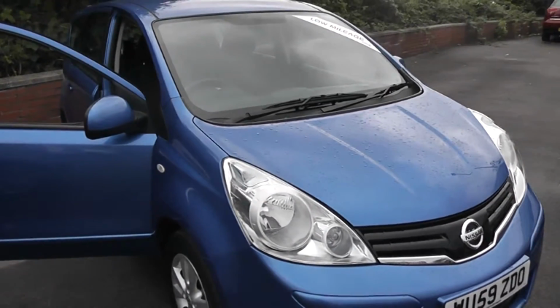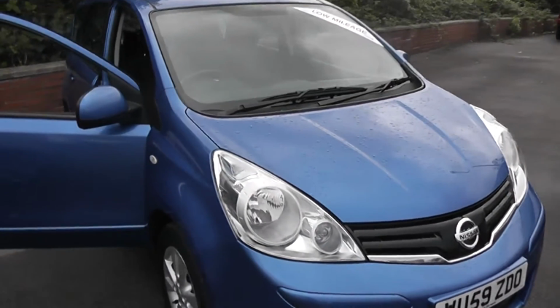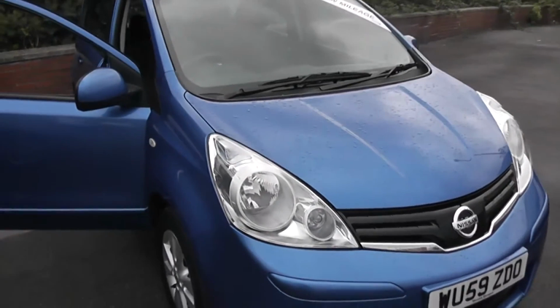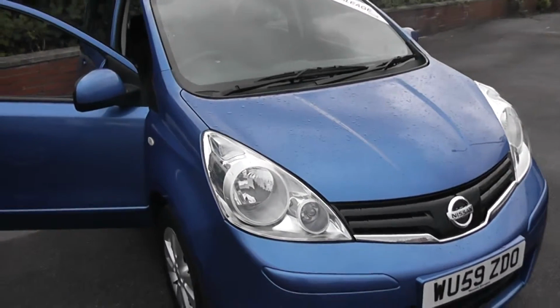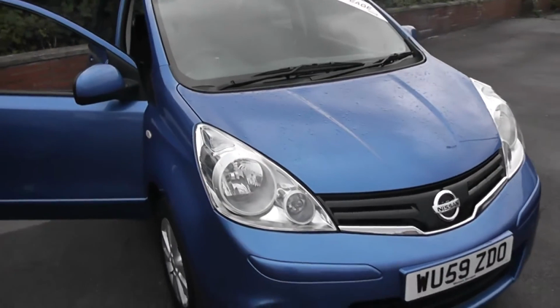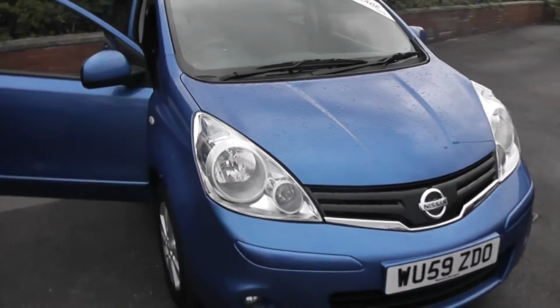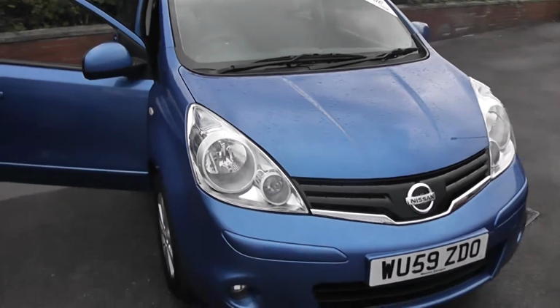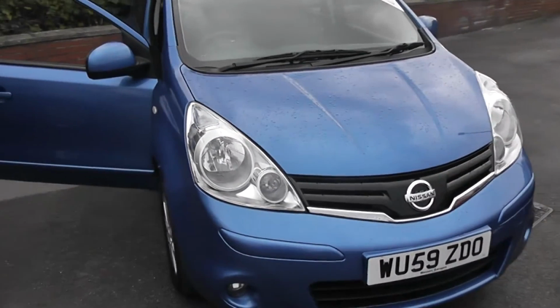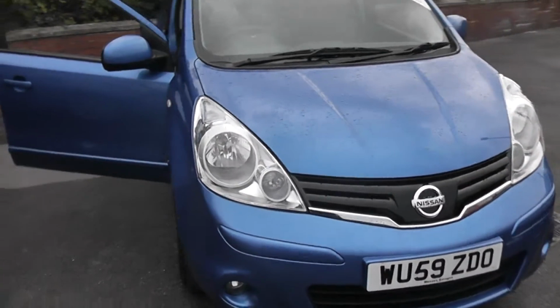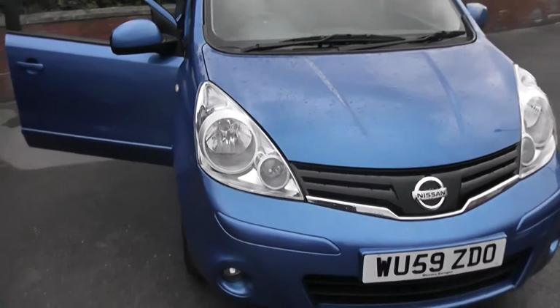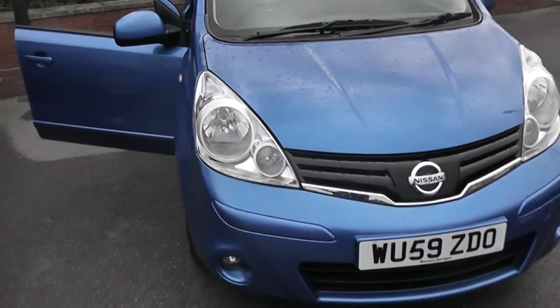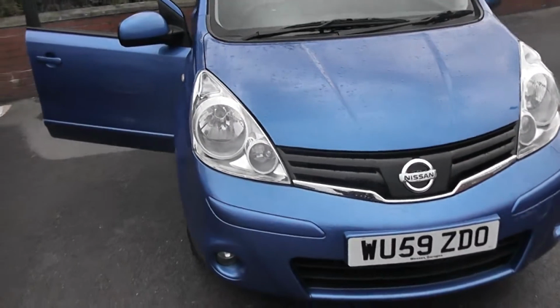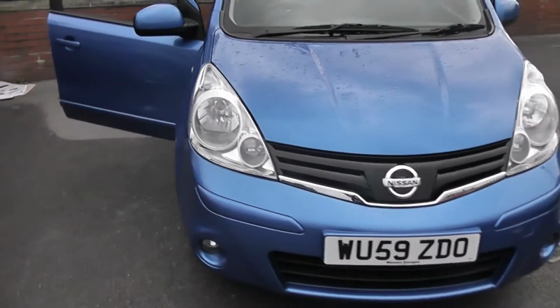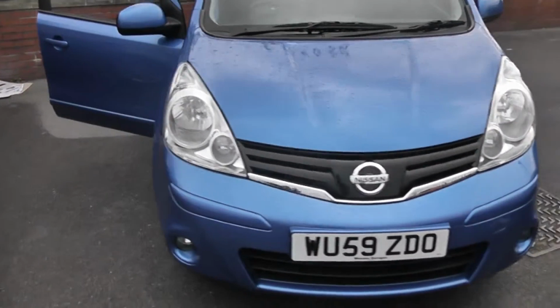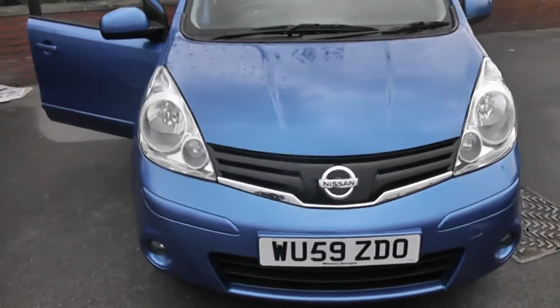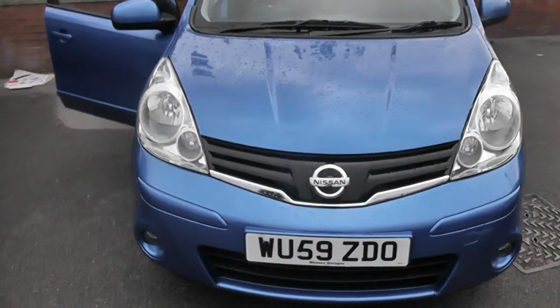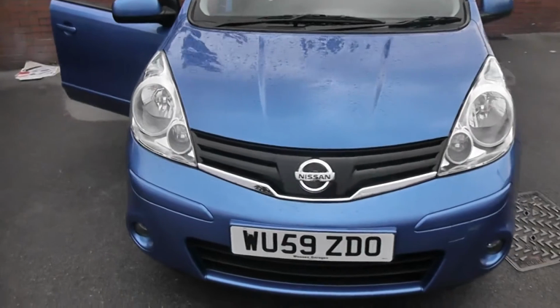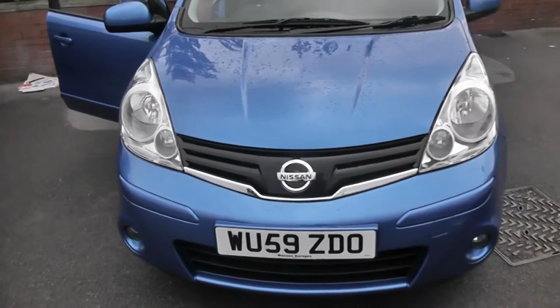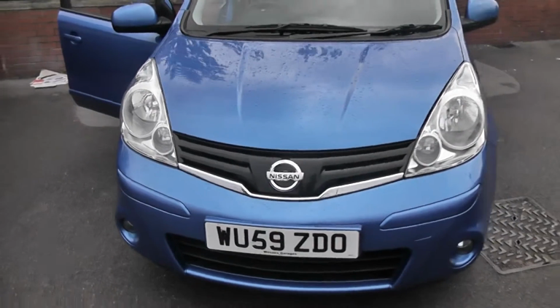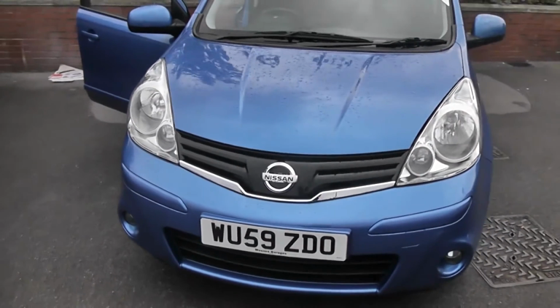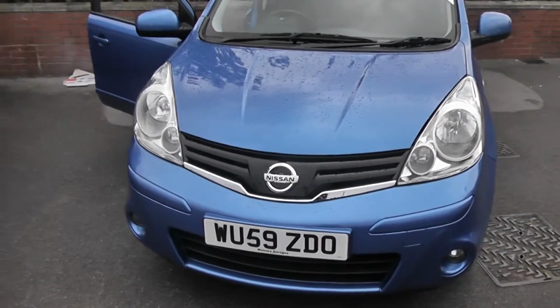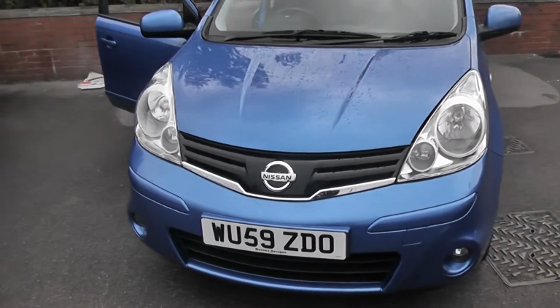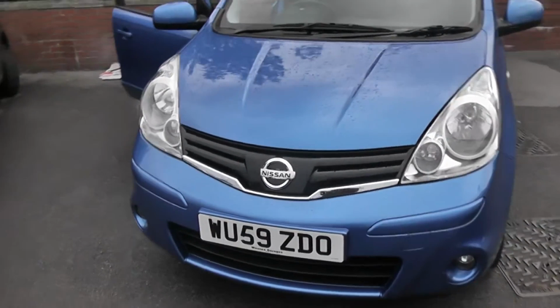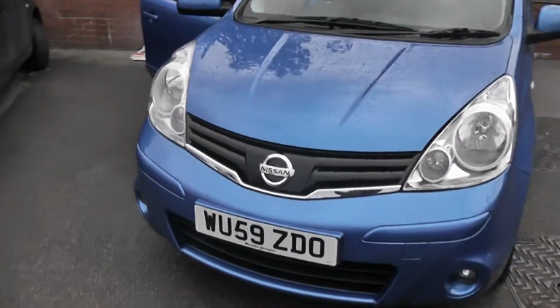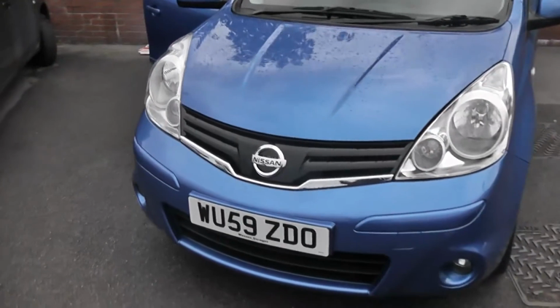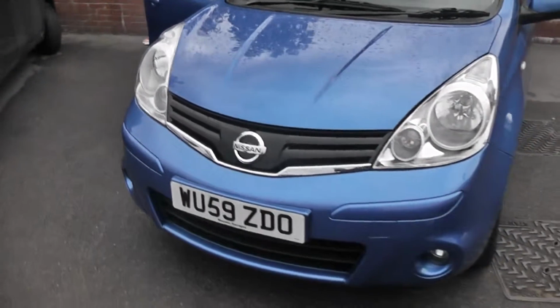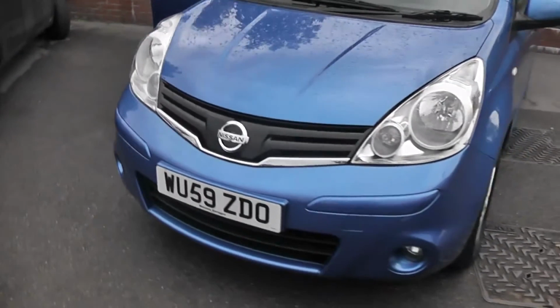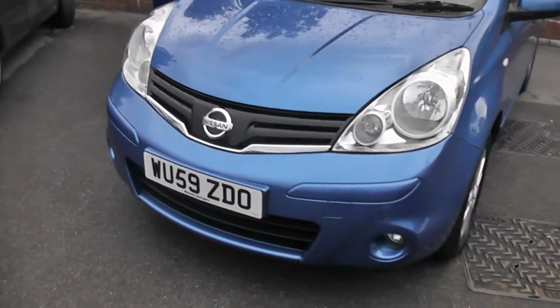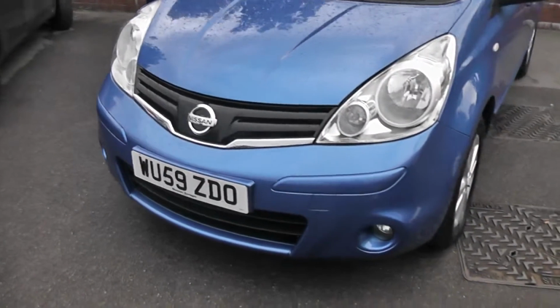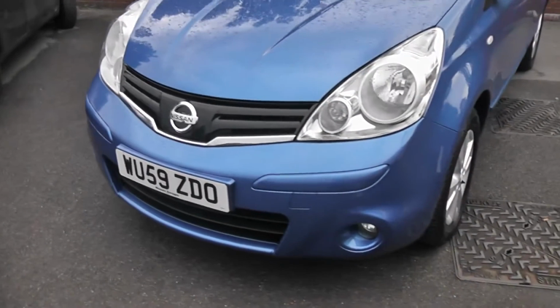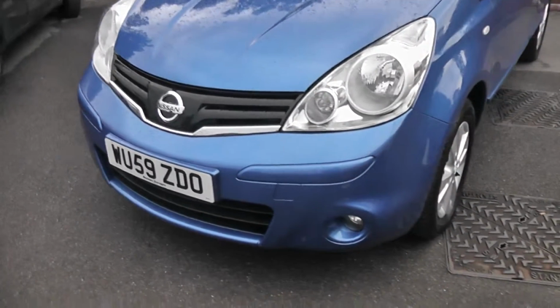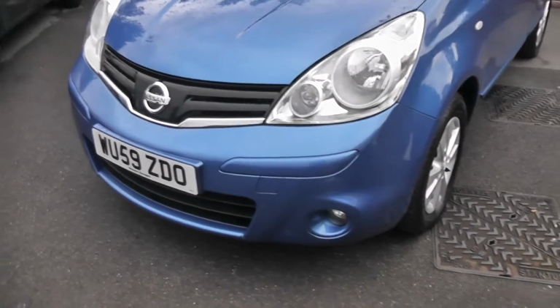Now this vehicle will be in tax band G, which equates to £175 of road tax per year, and it's in Insurance Group No. 15.